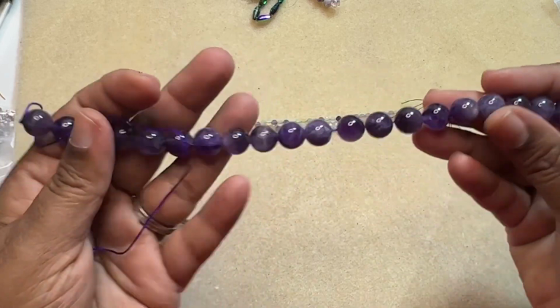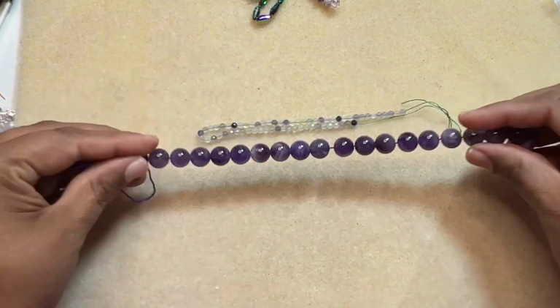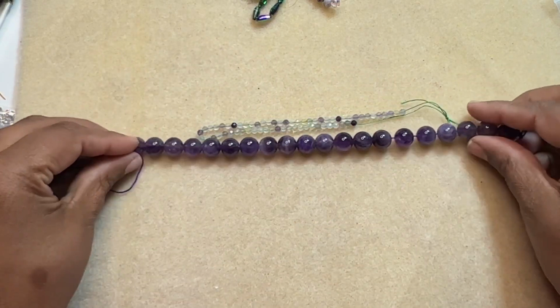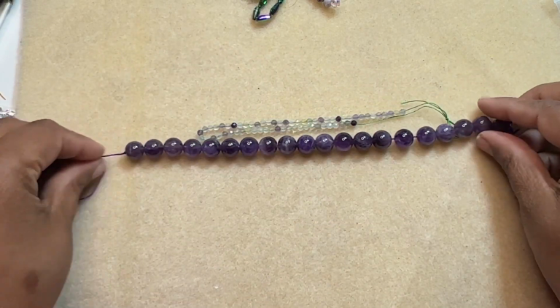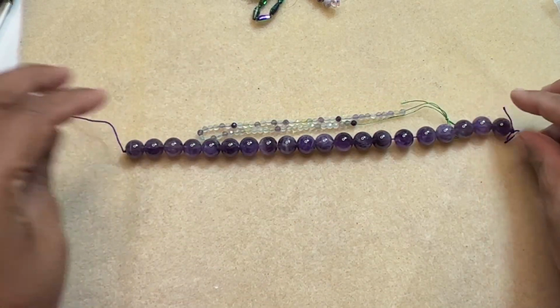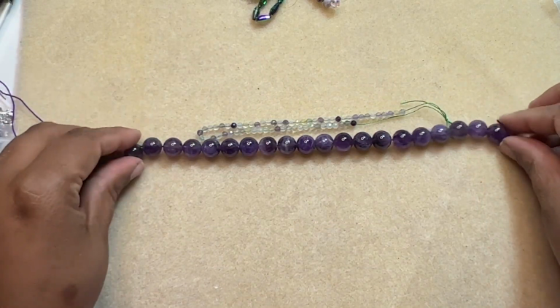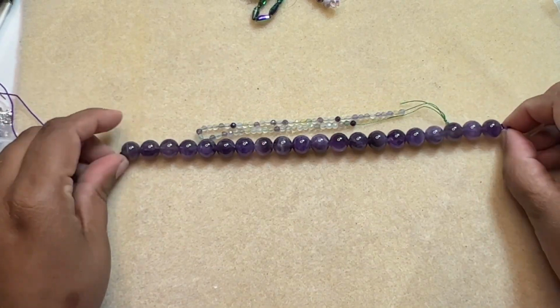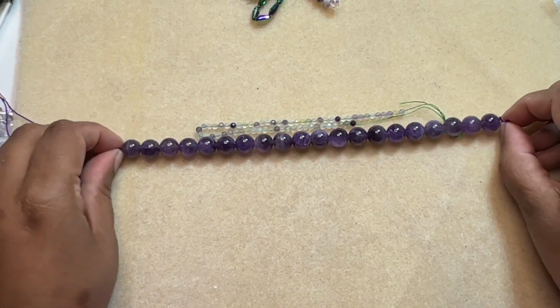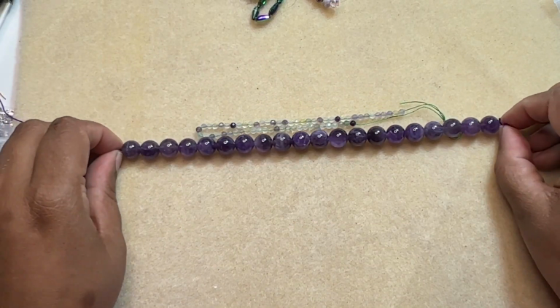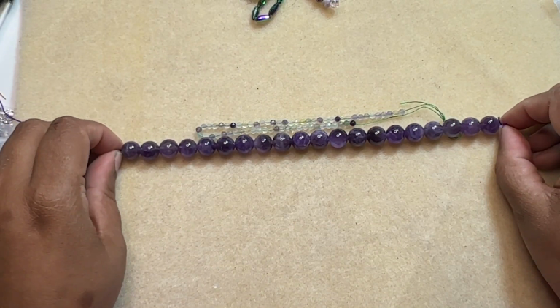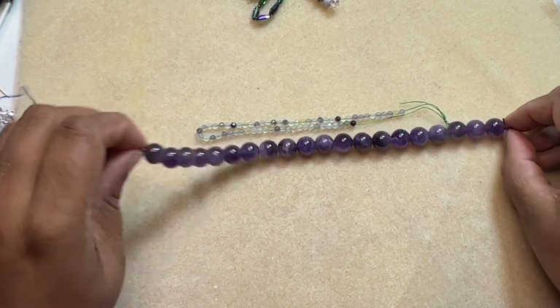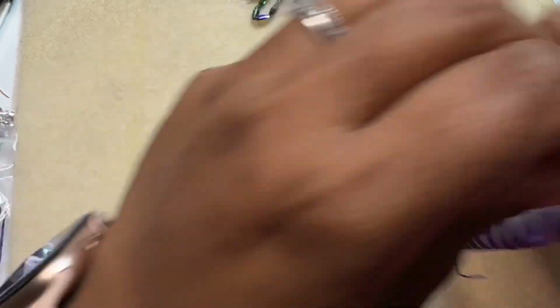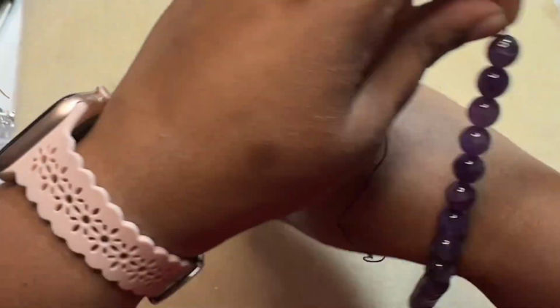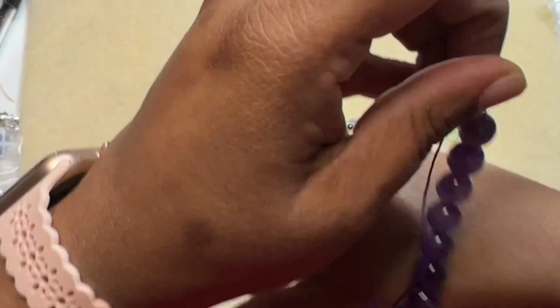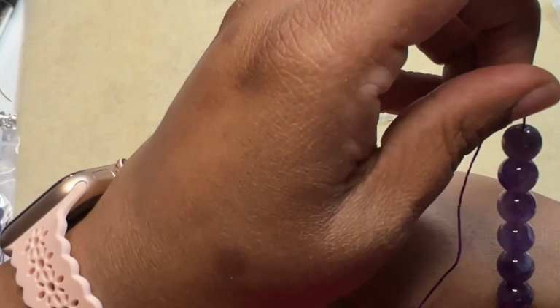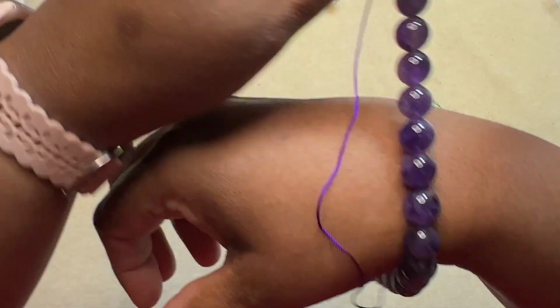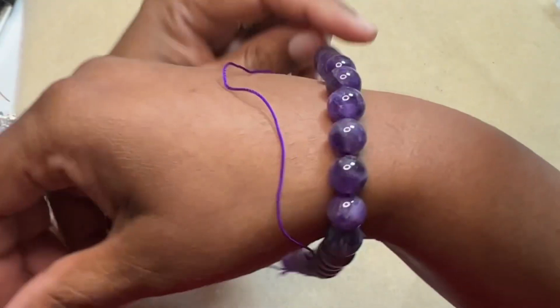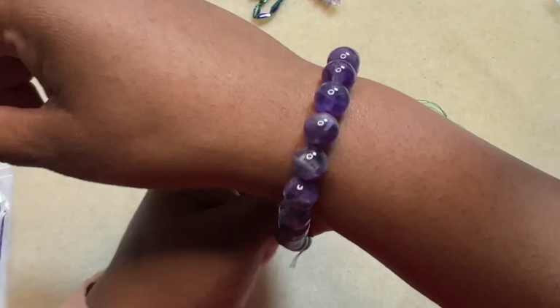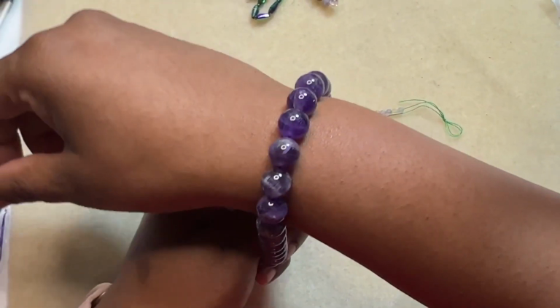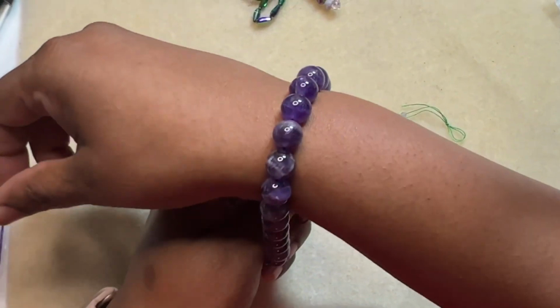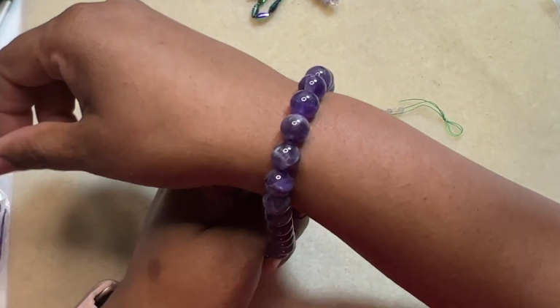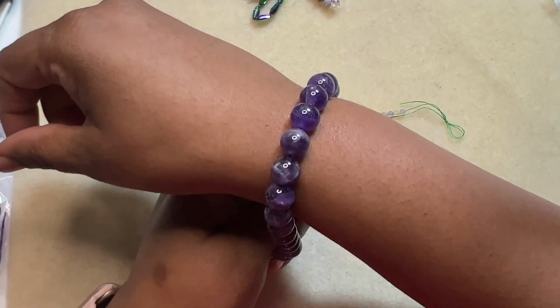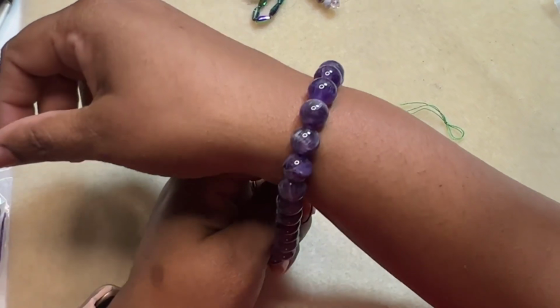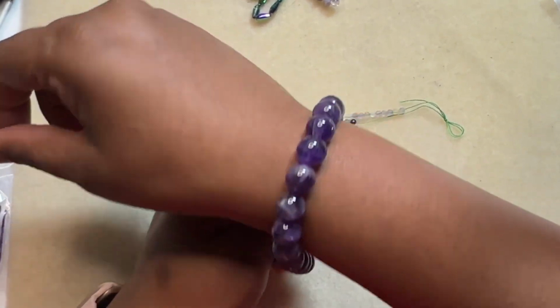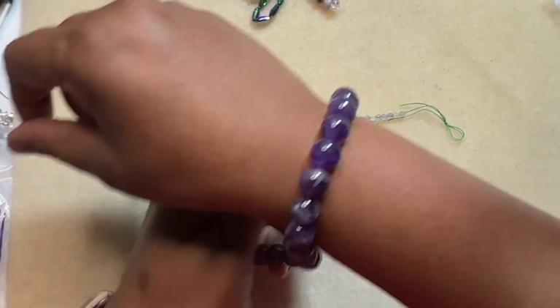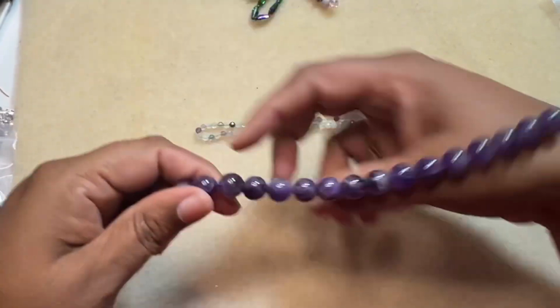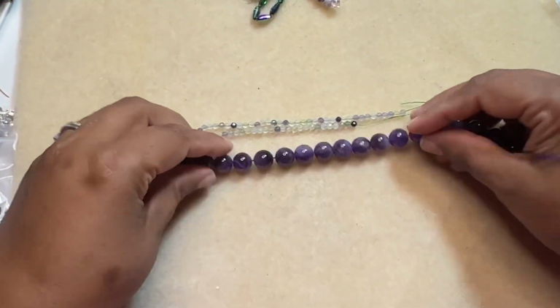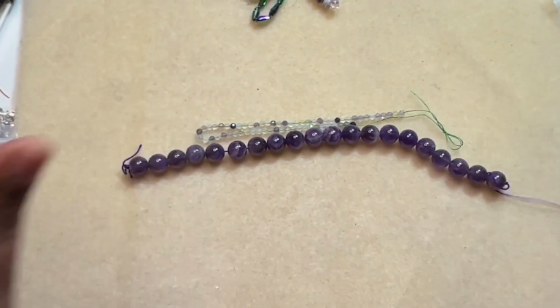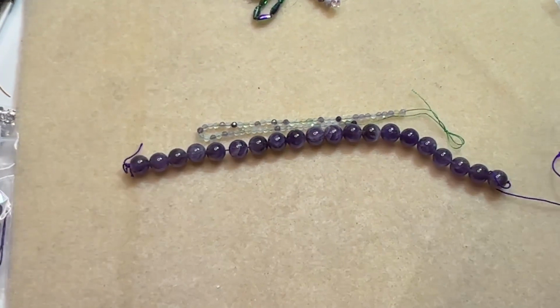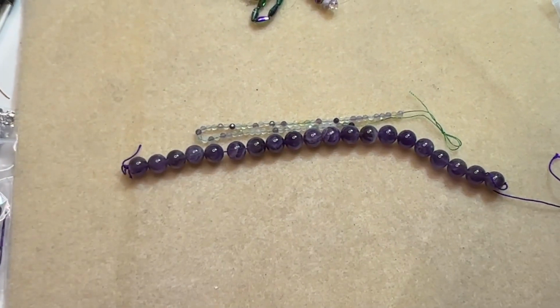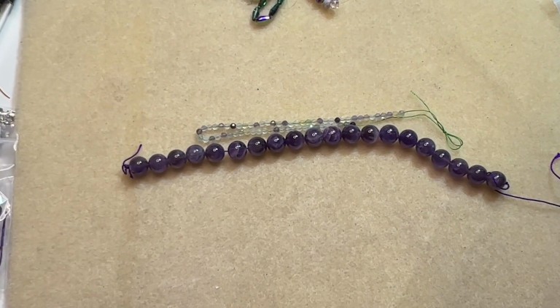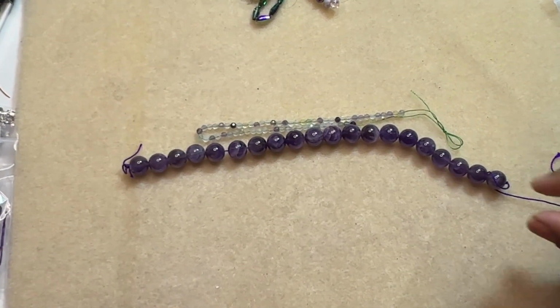It's a 10 inch strand. That's a shame, but it is really pretty — I bumped the camera. Look at that, it looks really pretty. I really like it a lot.